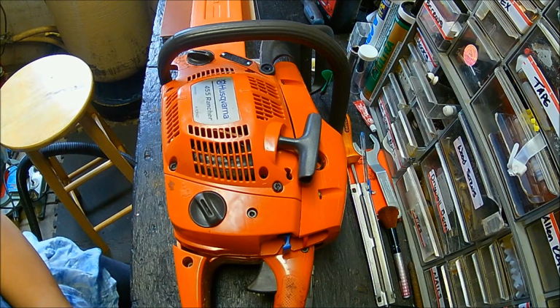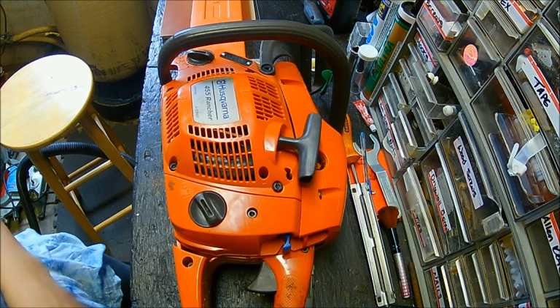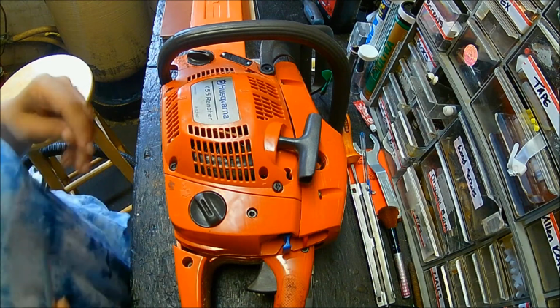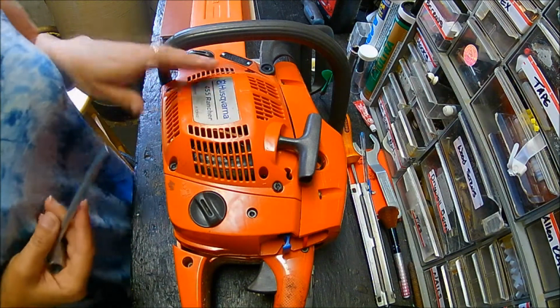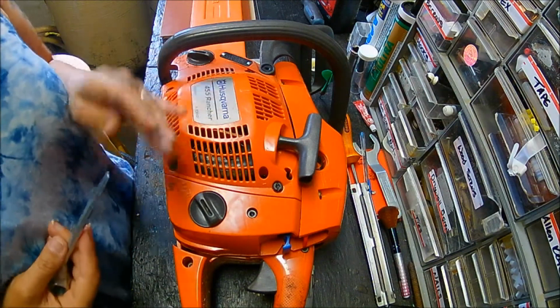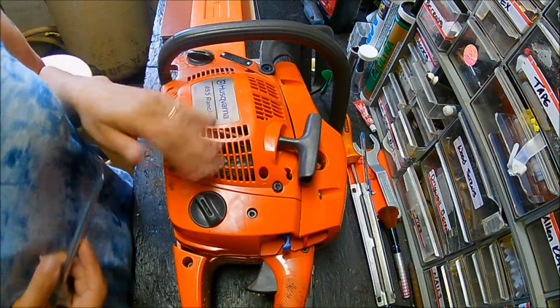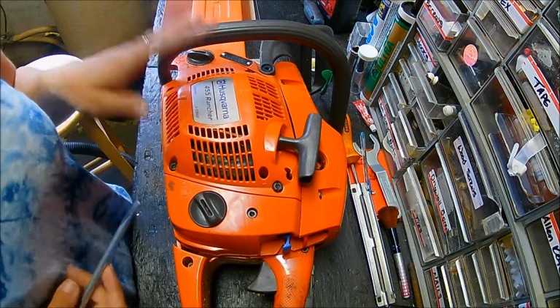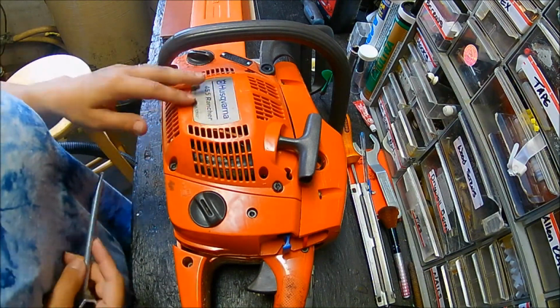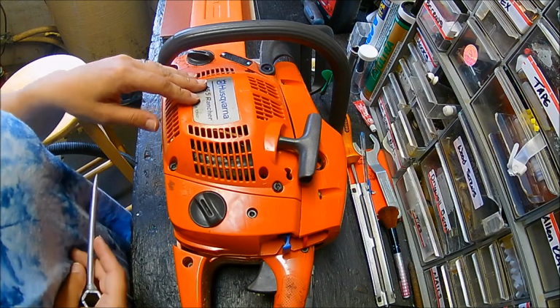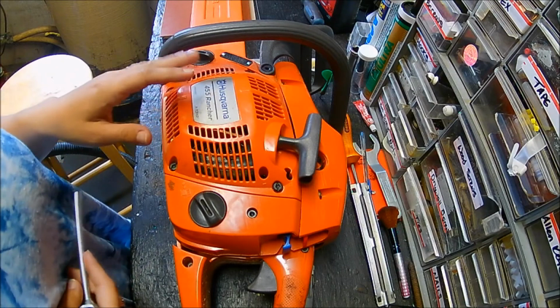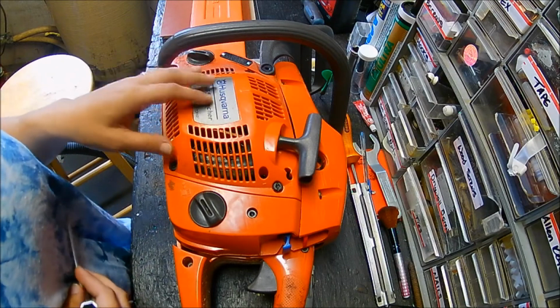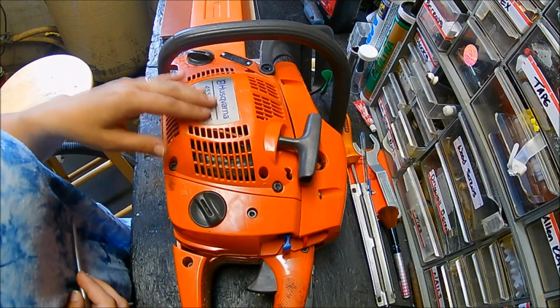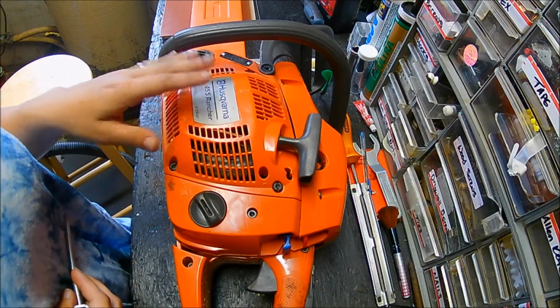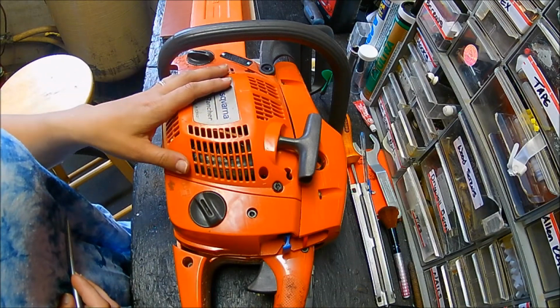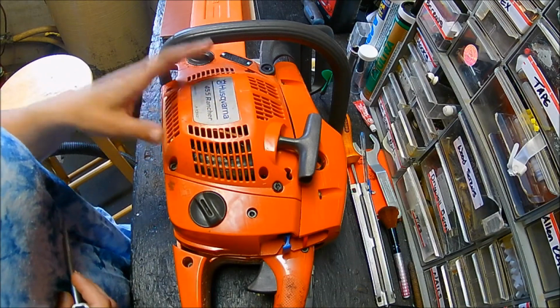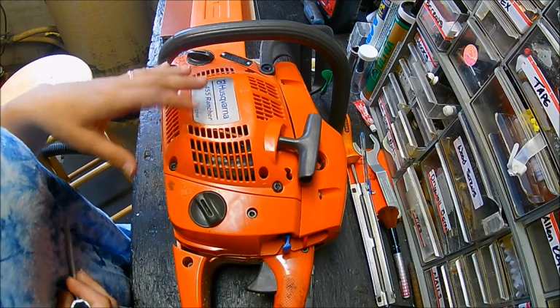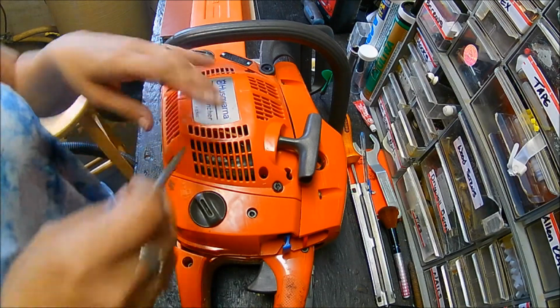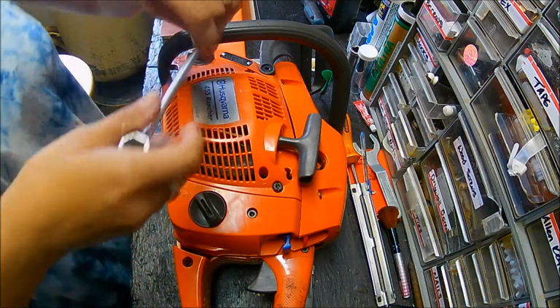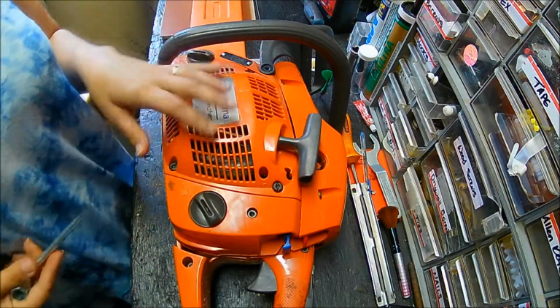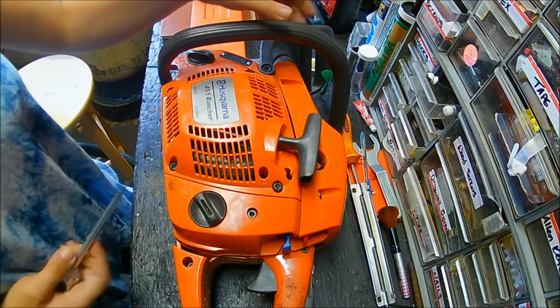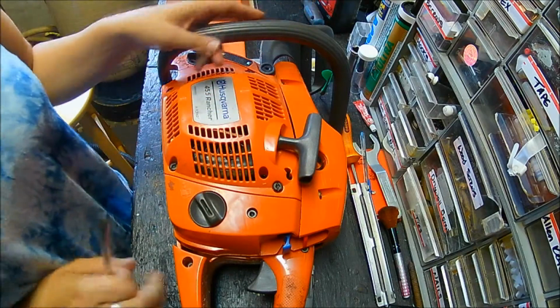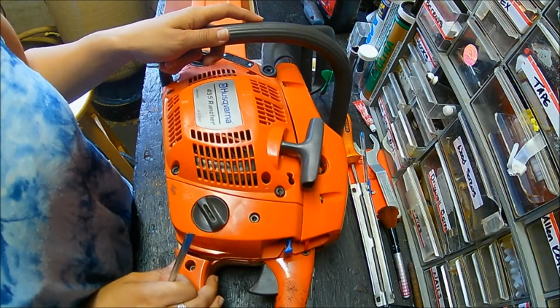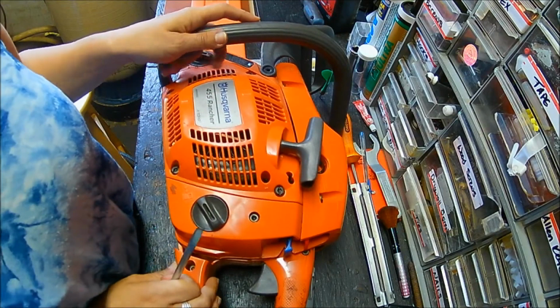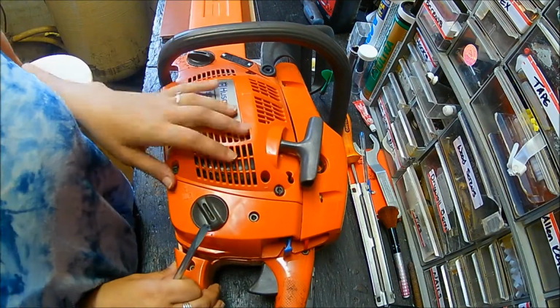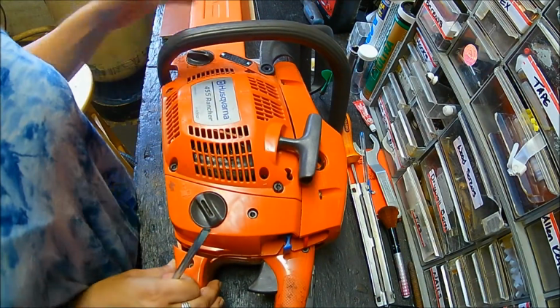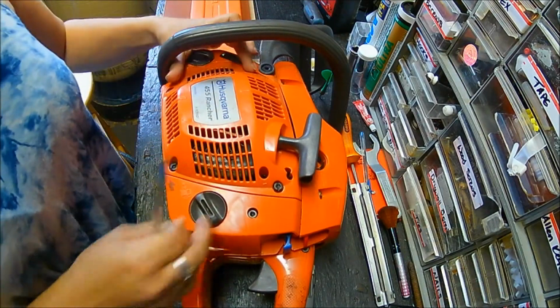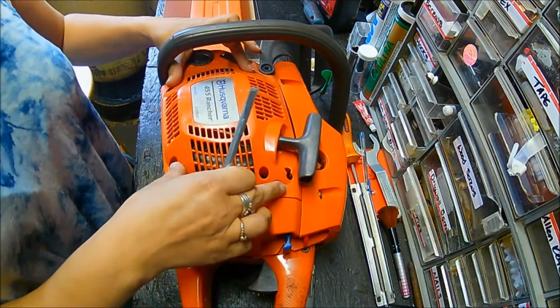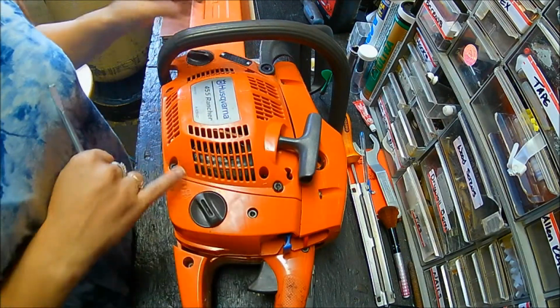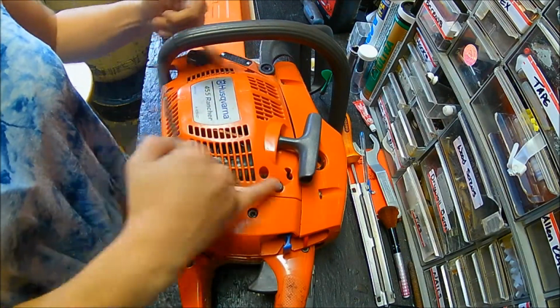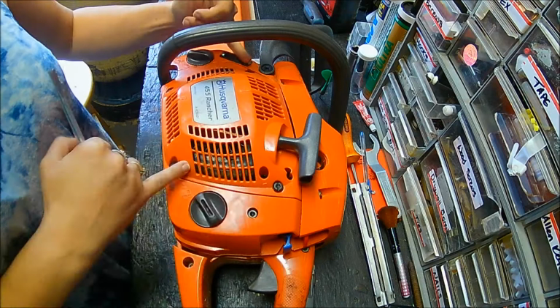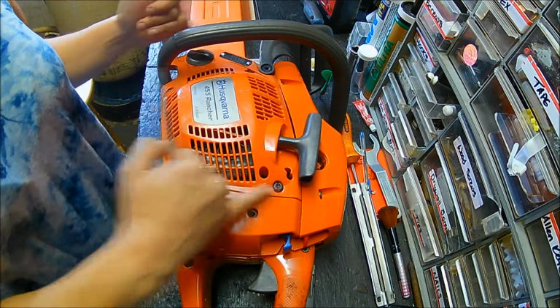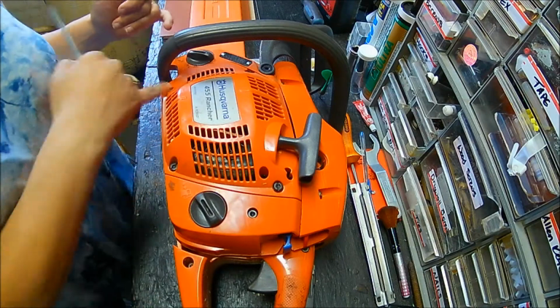Hi guys, welcome back to my channel. Today I'm going to show you how to clean out your fan in a Husqvarna chainsaw. I've laid the chainsaw on its side and there are four screws right here — one, two, three...